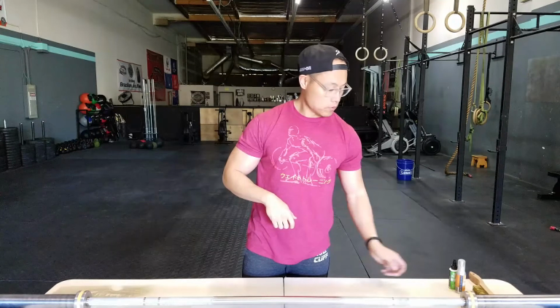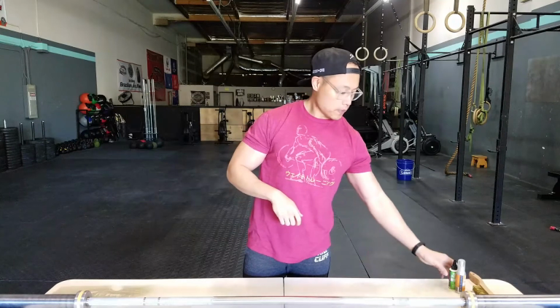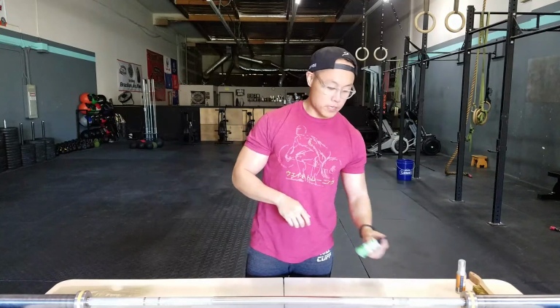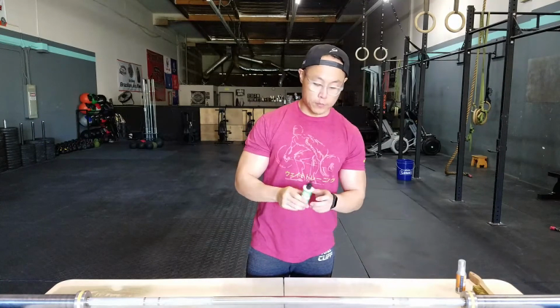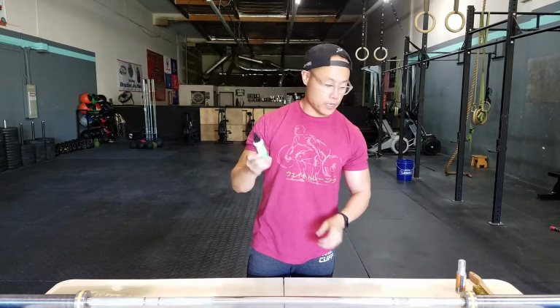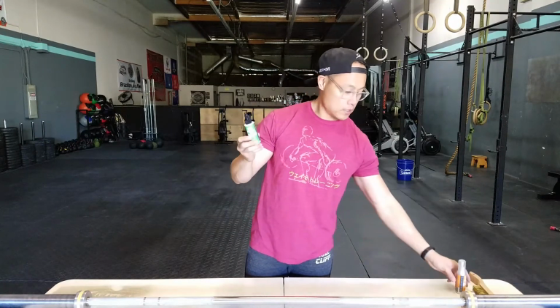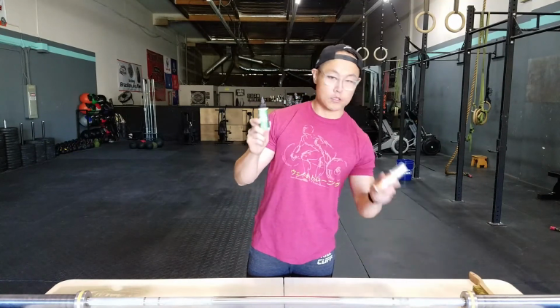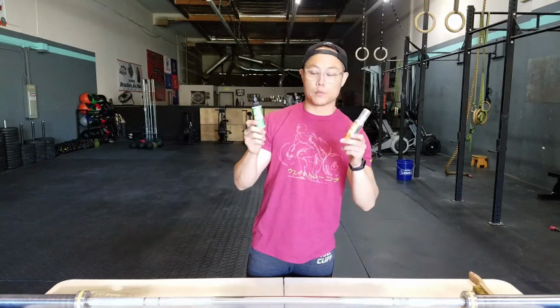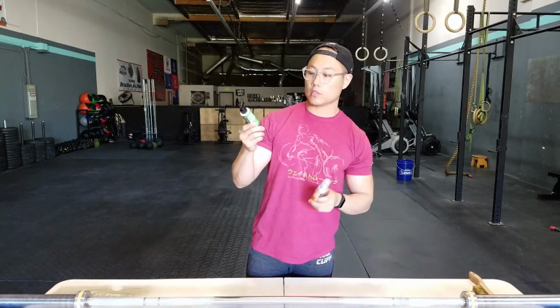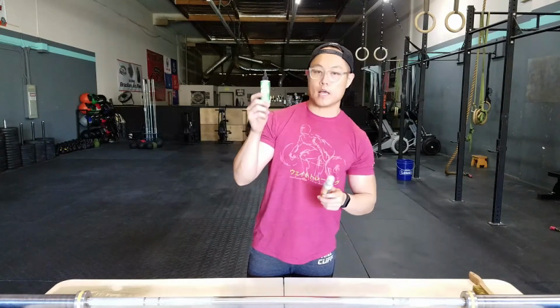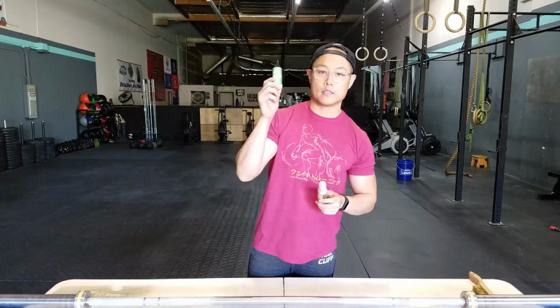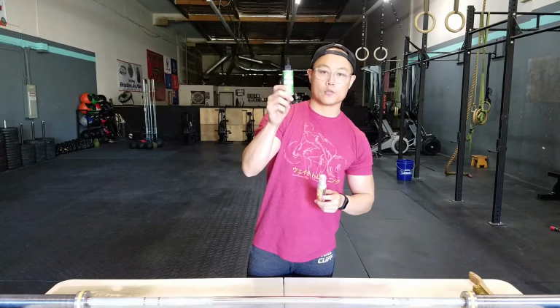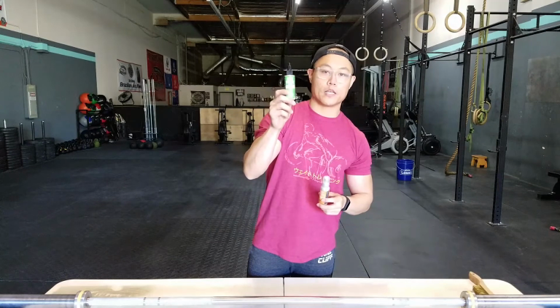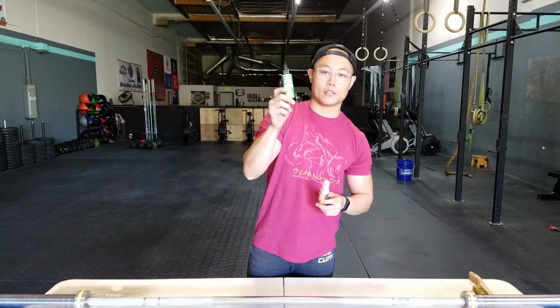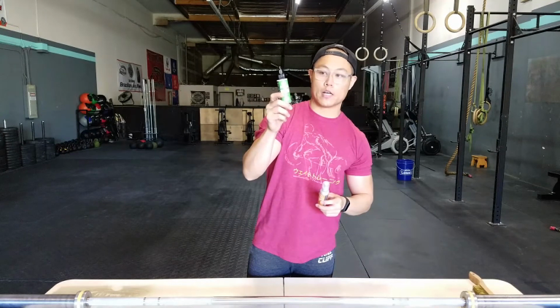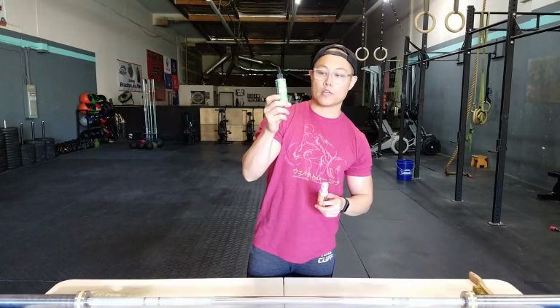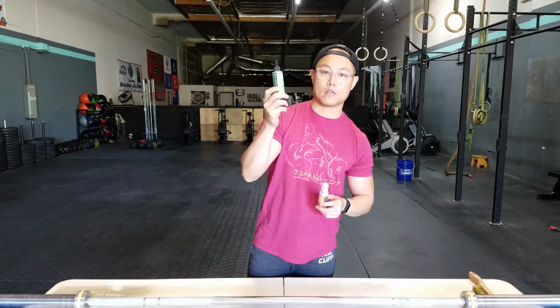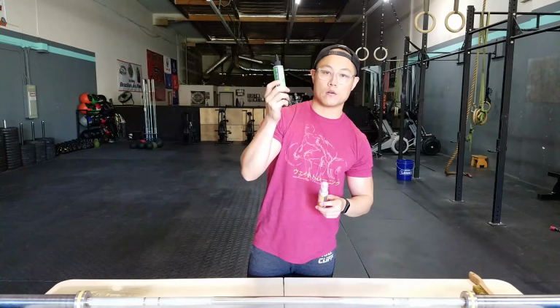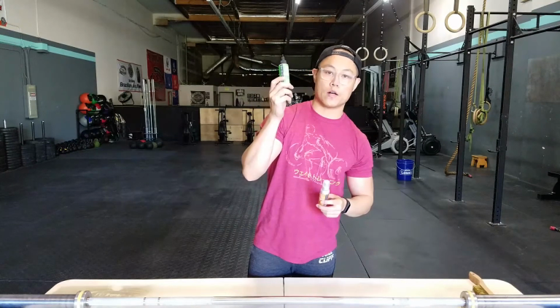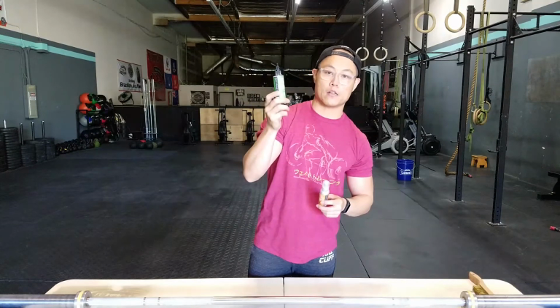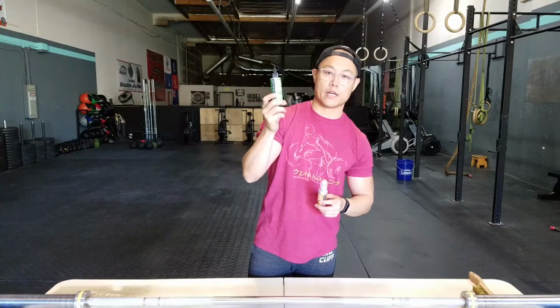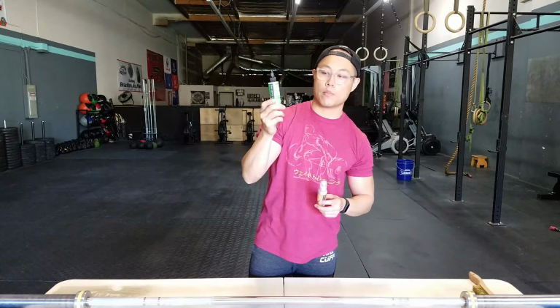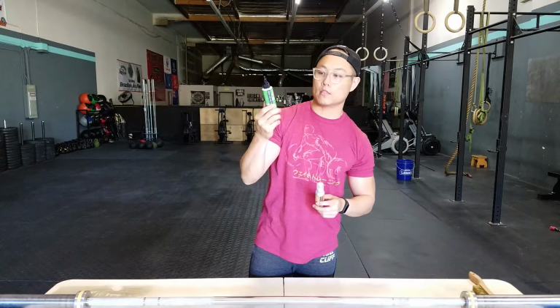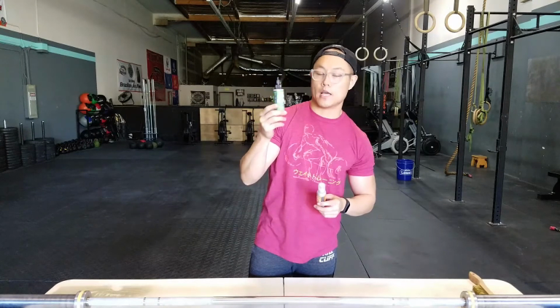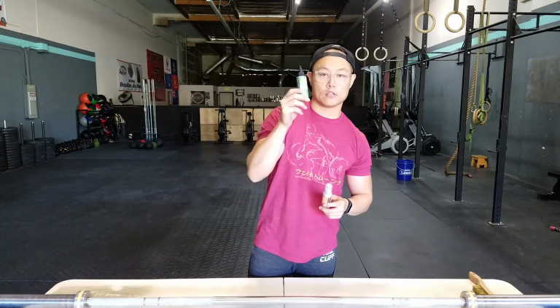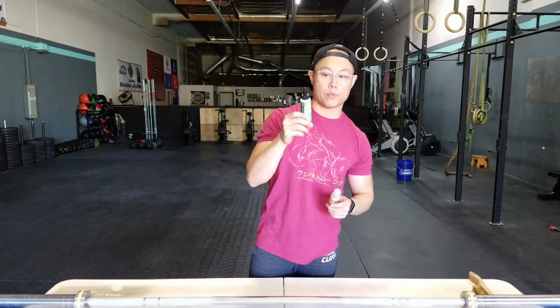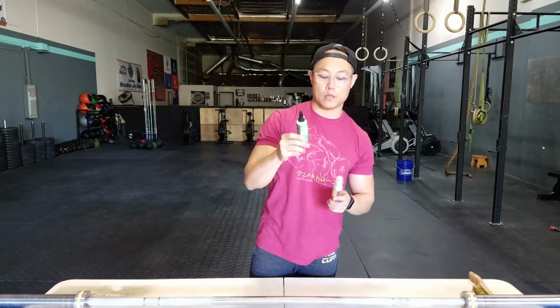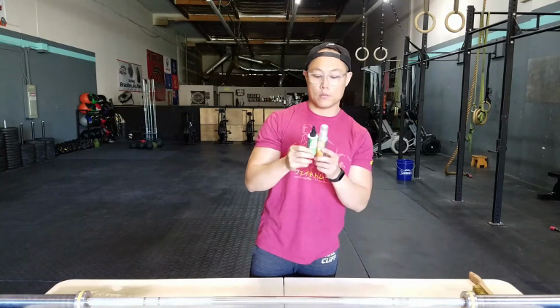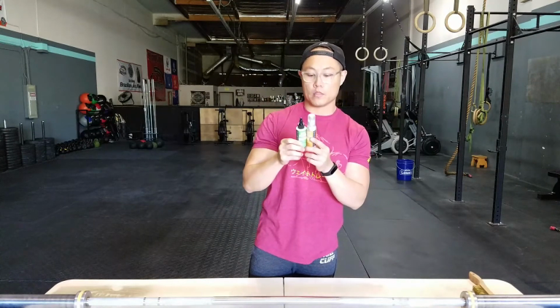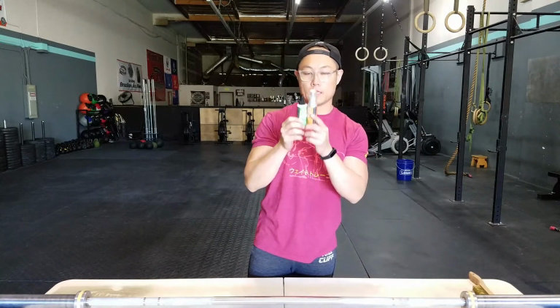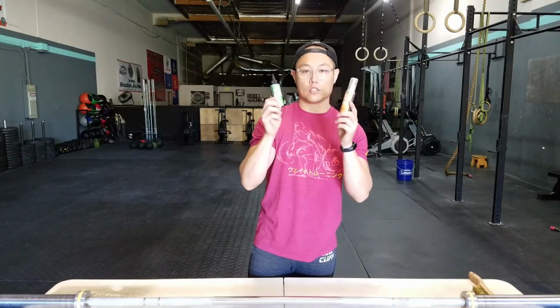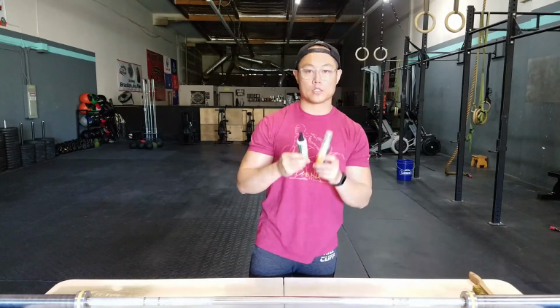The main difference between the two Rust Patrols is that this one is legal in California, has no volatile organic compounds, and it's a little dripper bottle. But other than that, it should work the same.